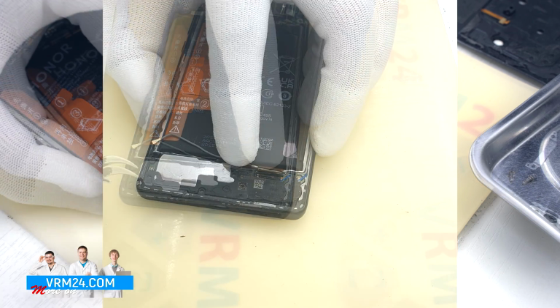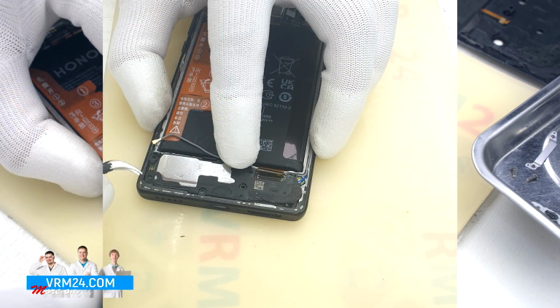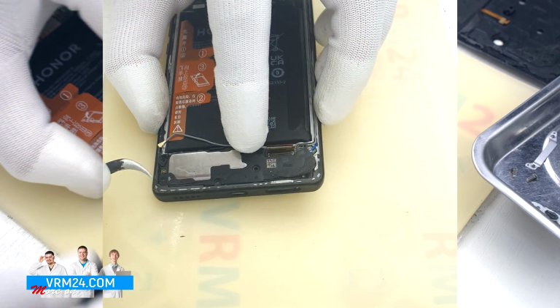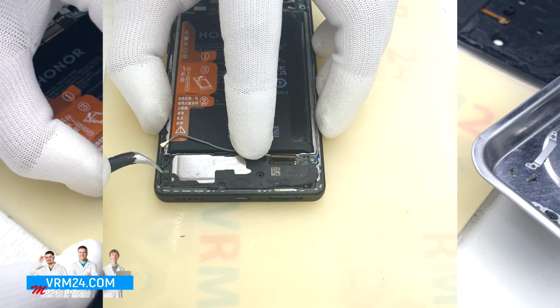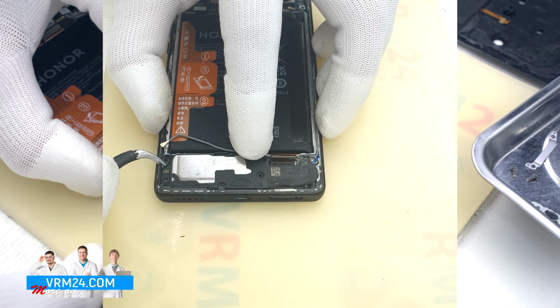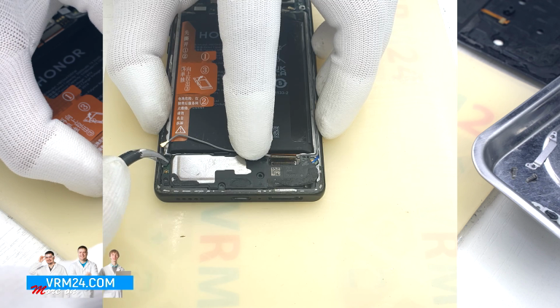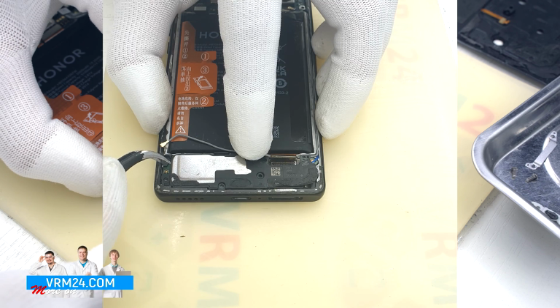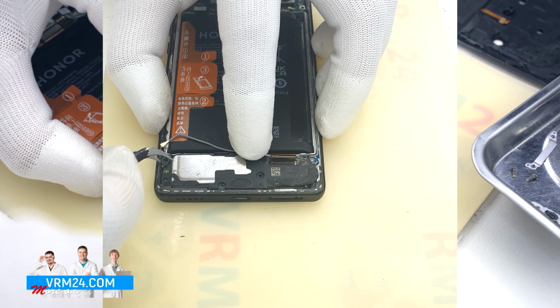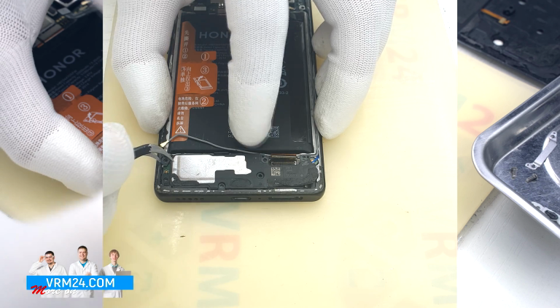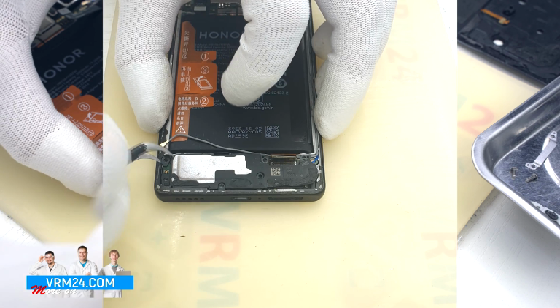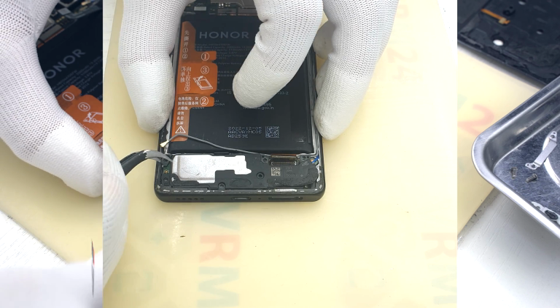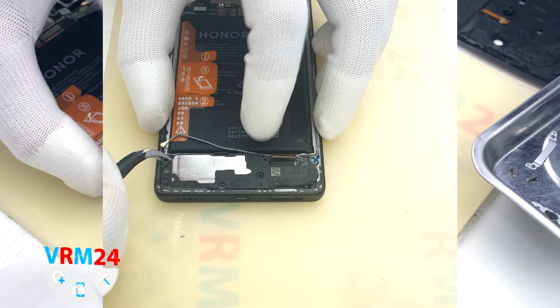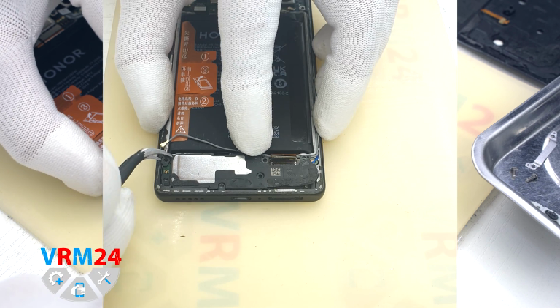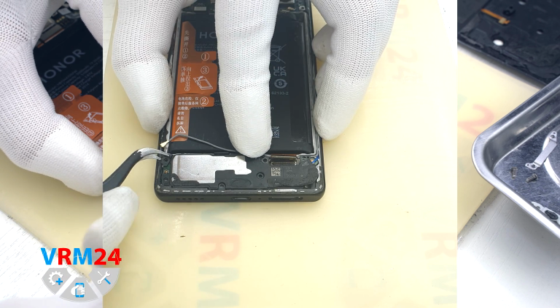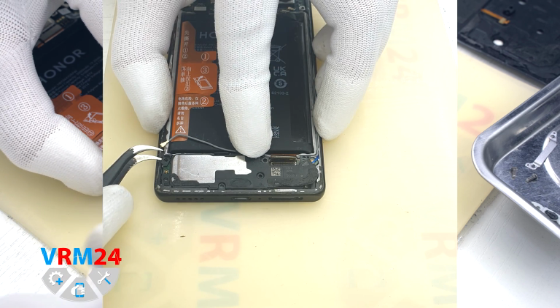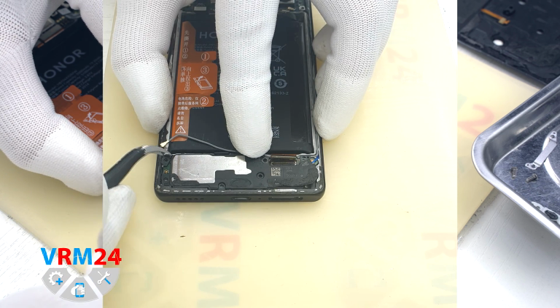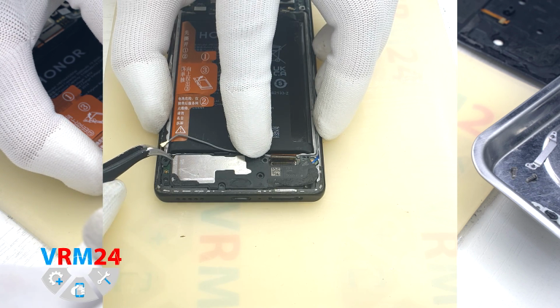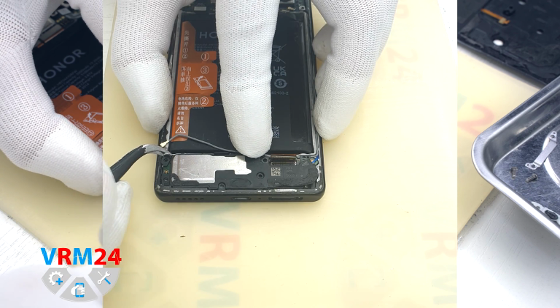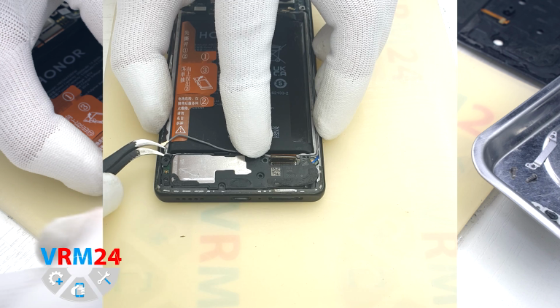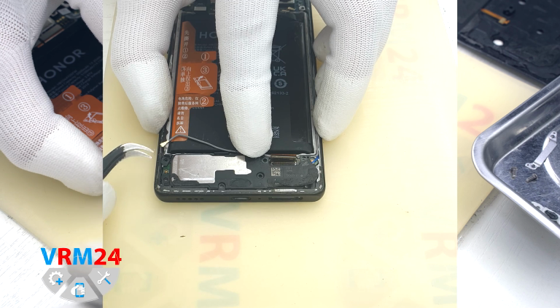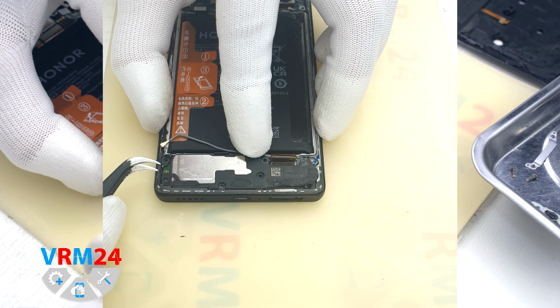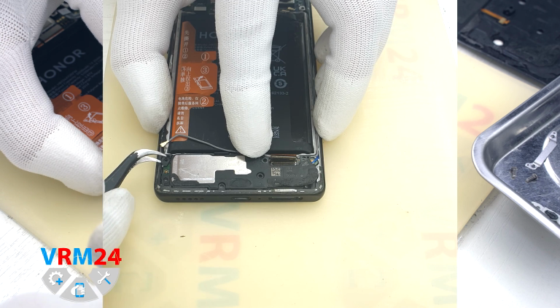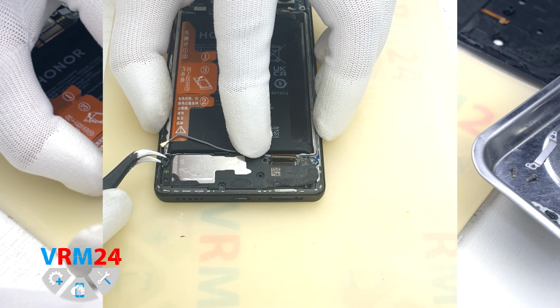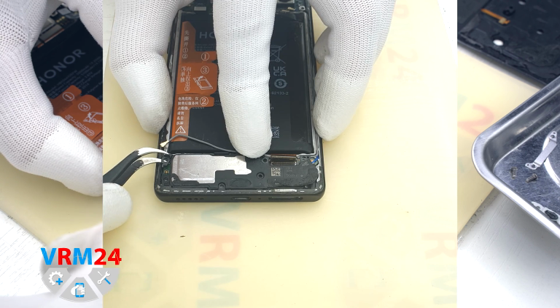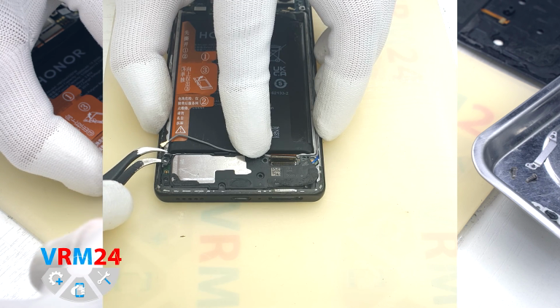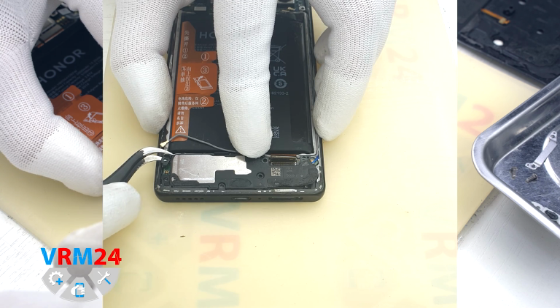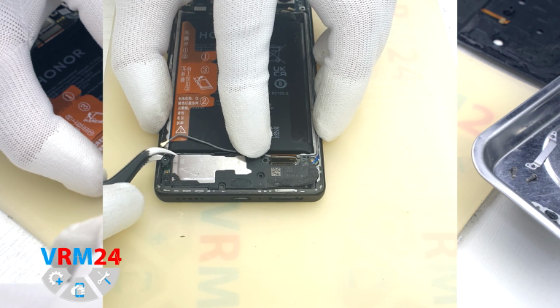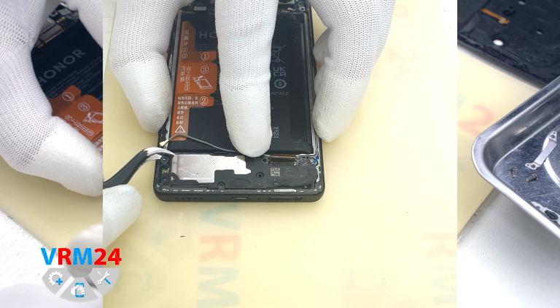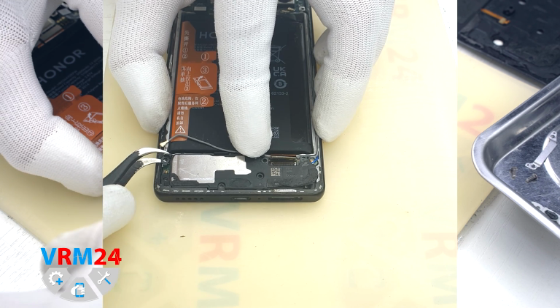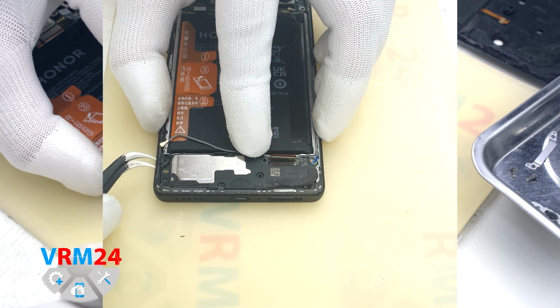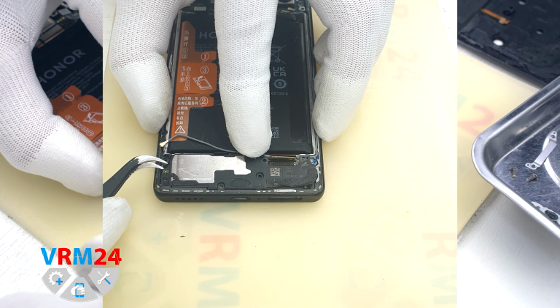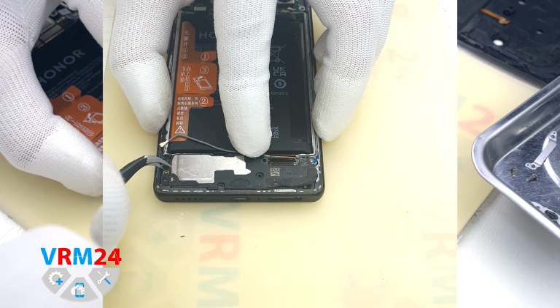We can detach the speaker assembly by hooking the edge and lifting it off. There is also a small board associated with the antenna system.